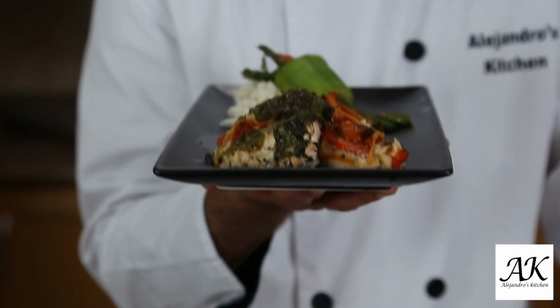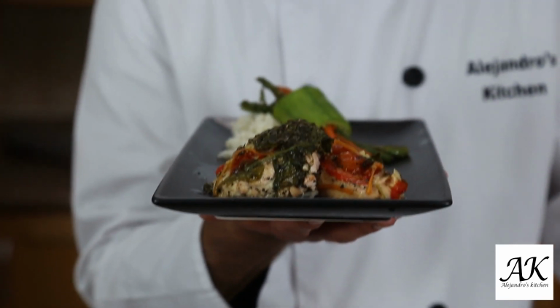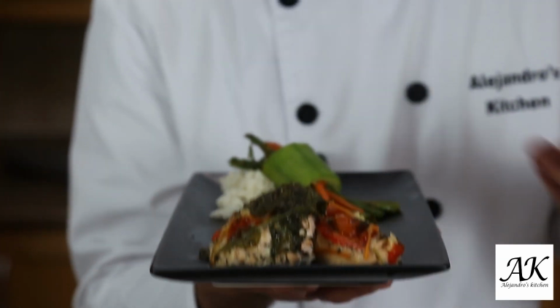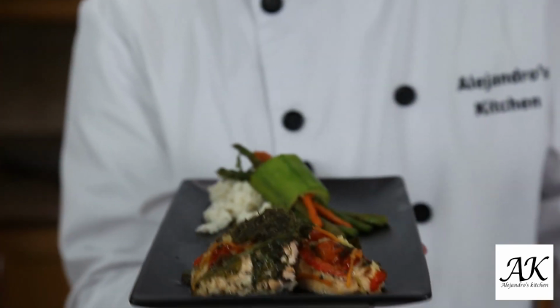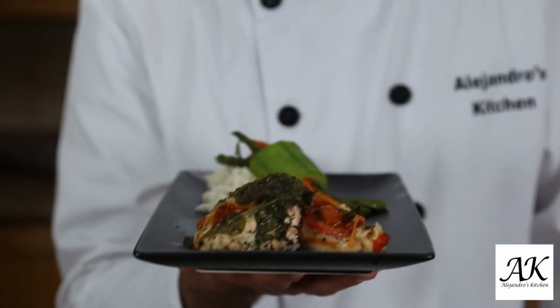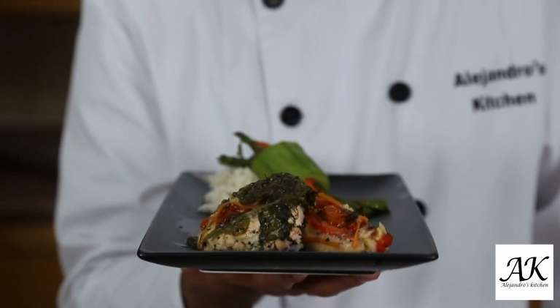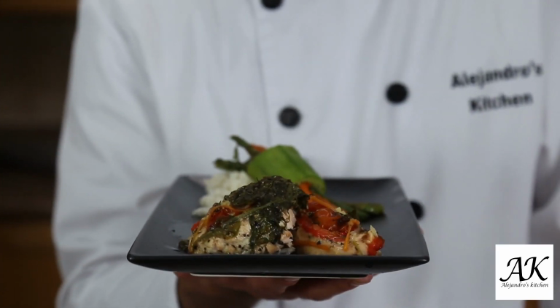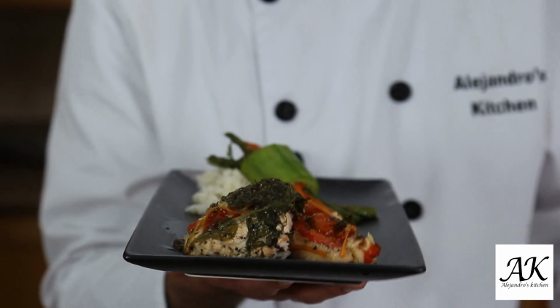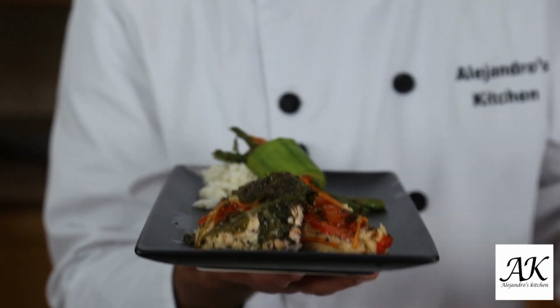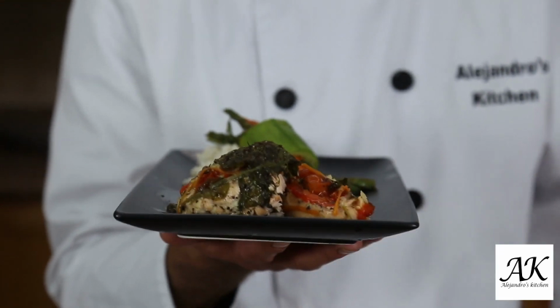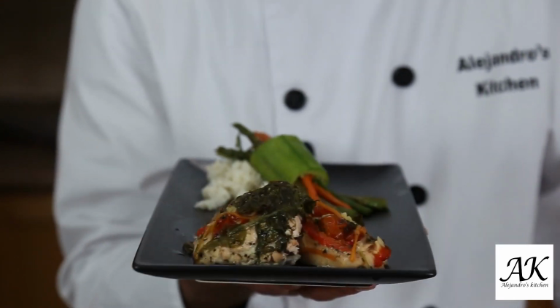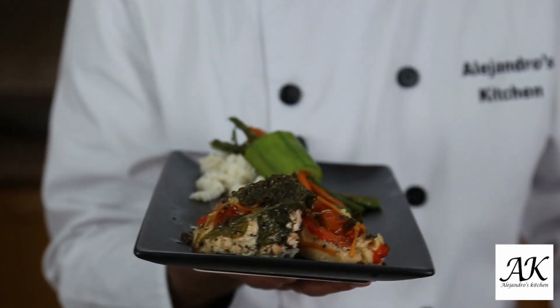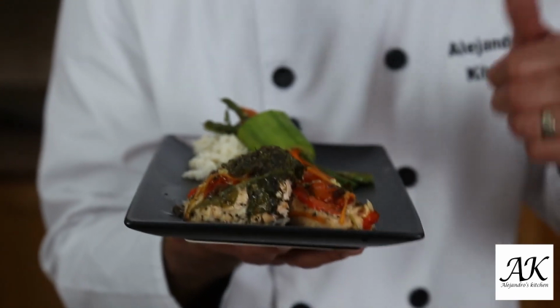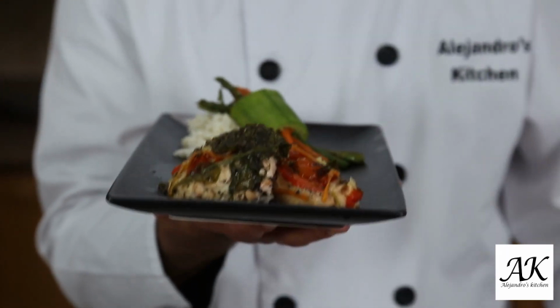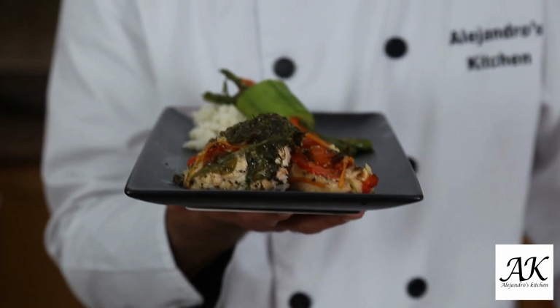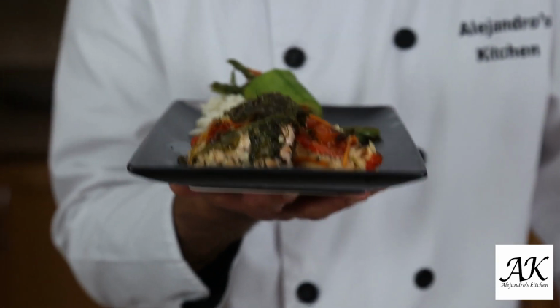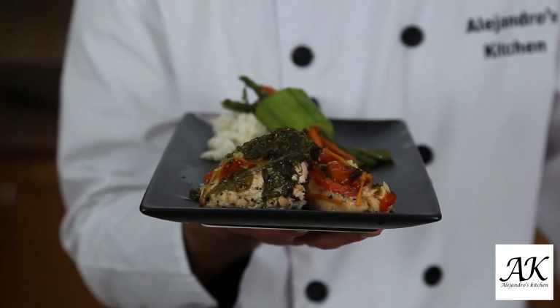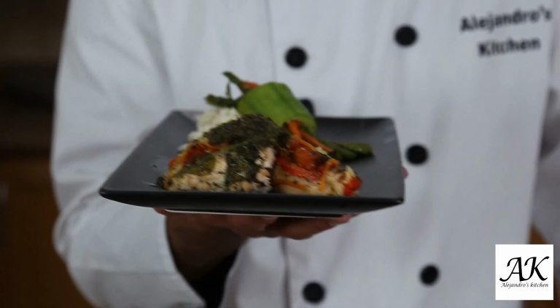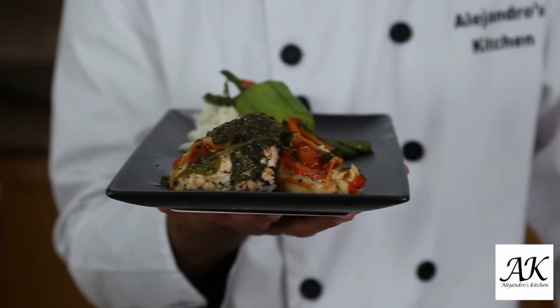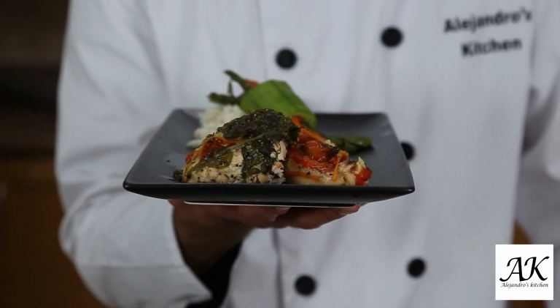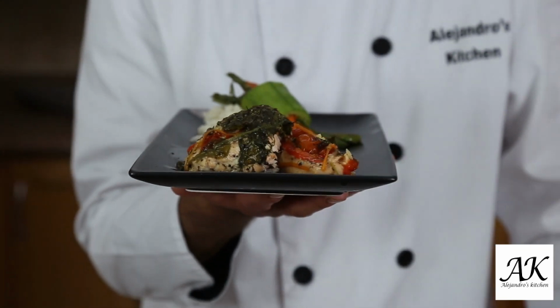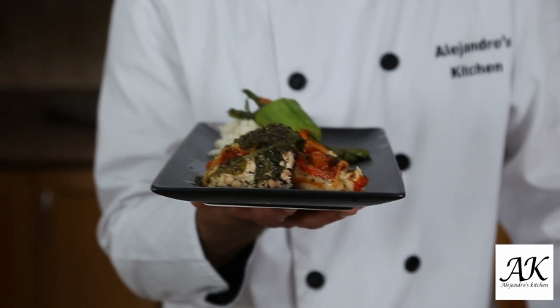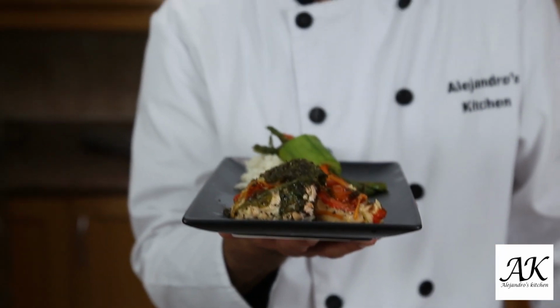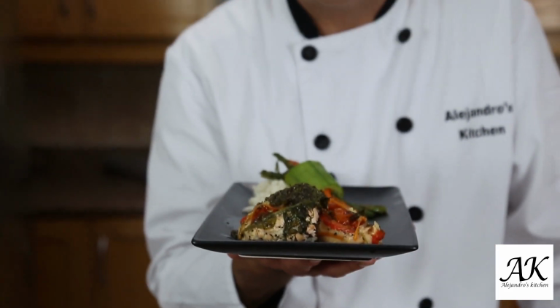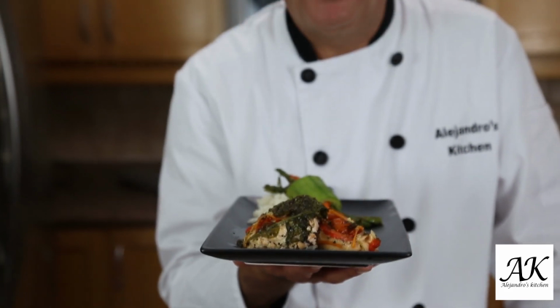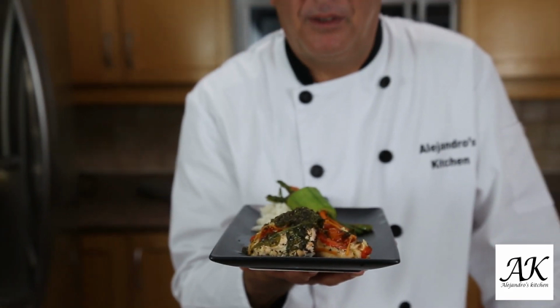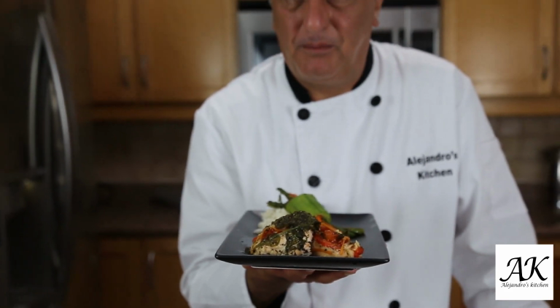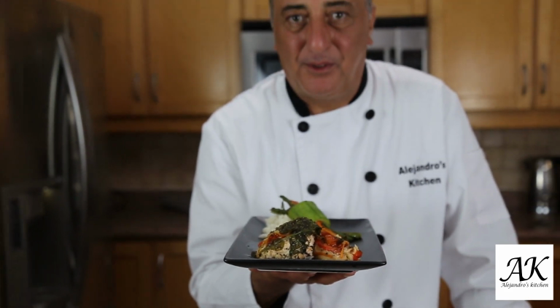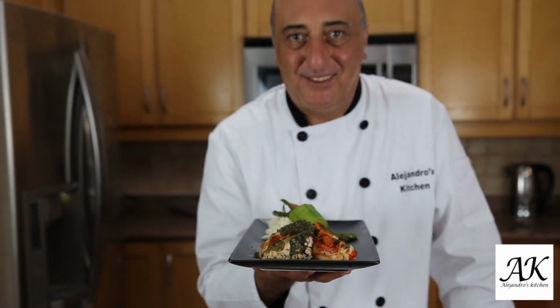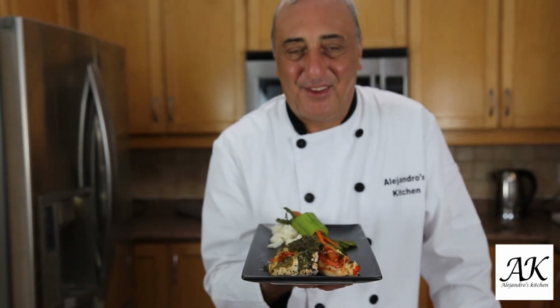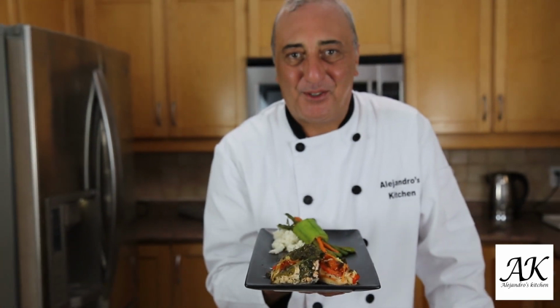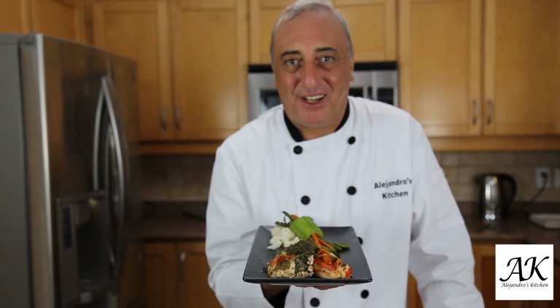And again, like always, I say: if you like my recipe, please give me a like and subscribe to my channel. Have a beautiful day. Thank you so much again.